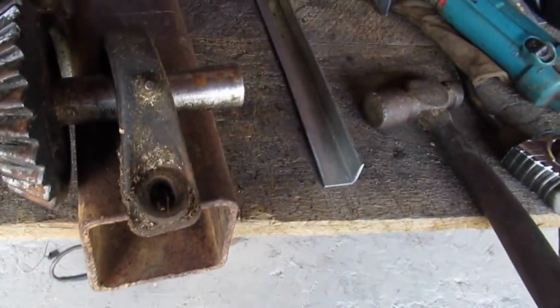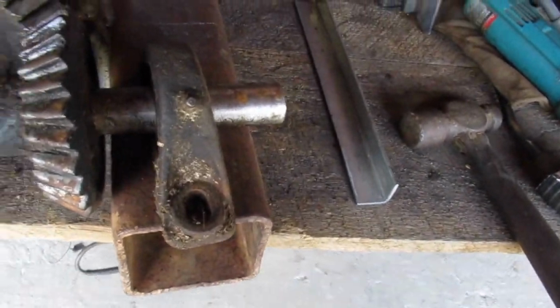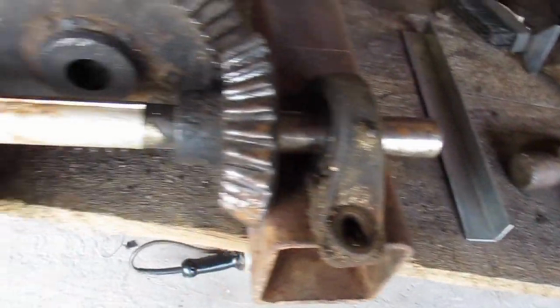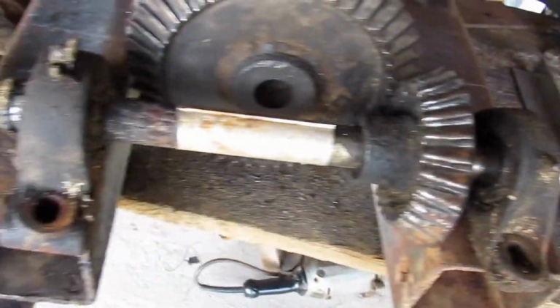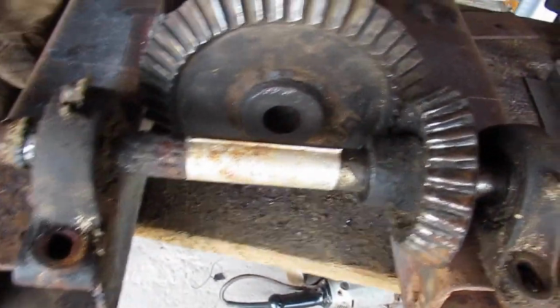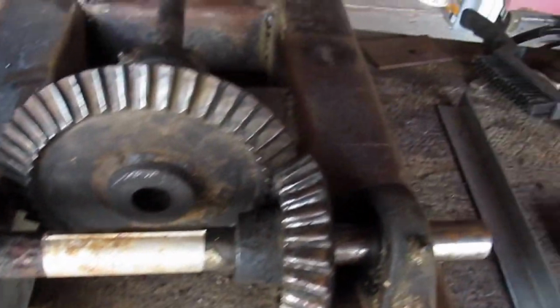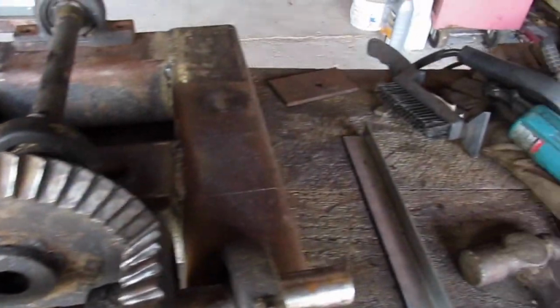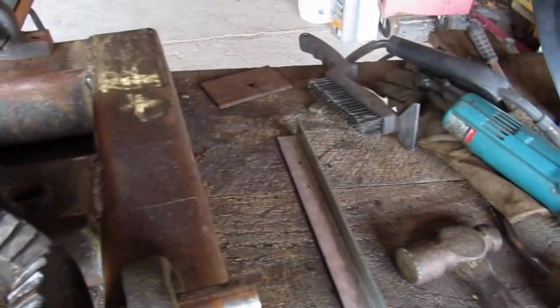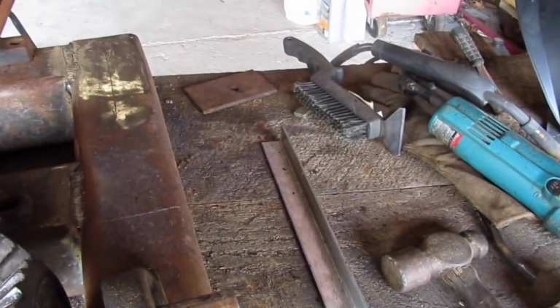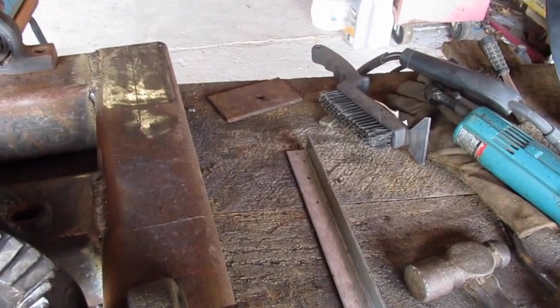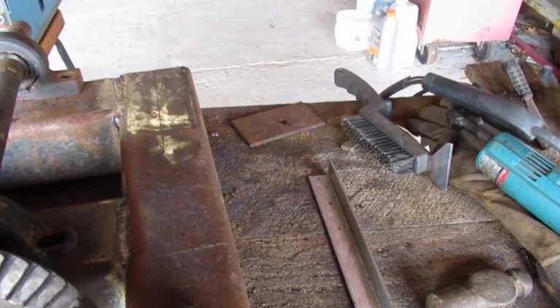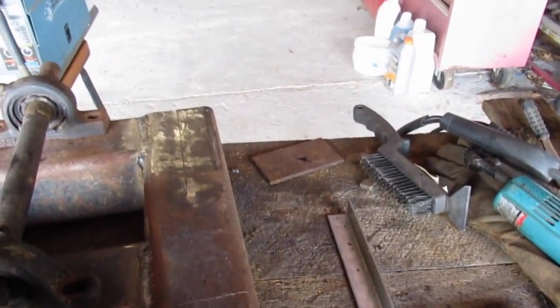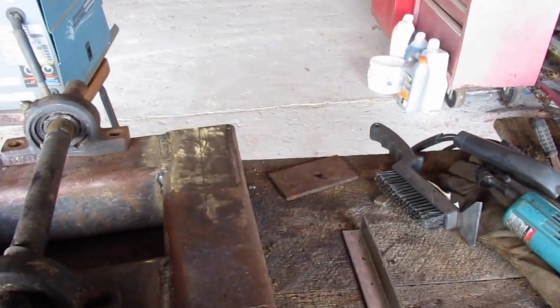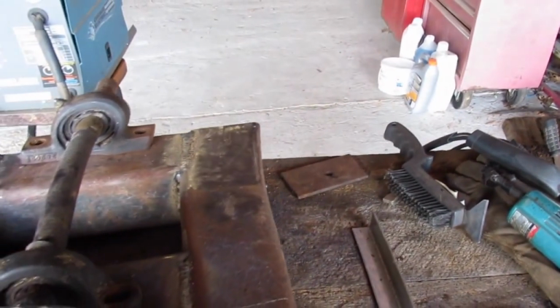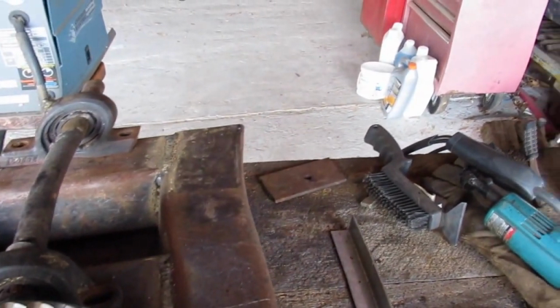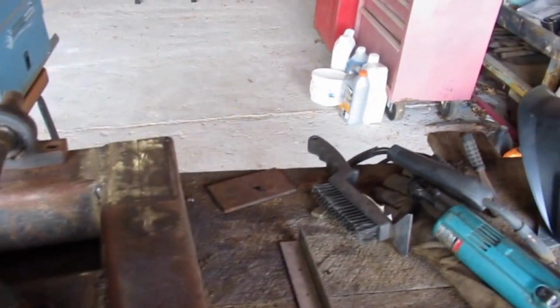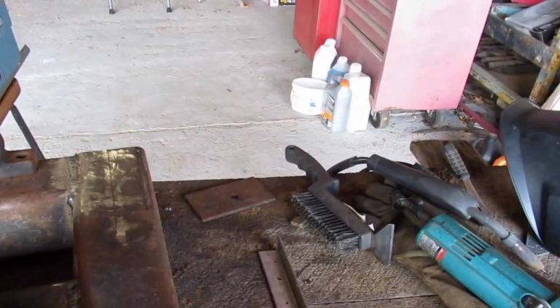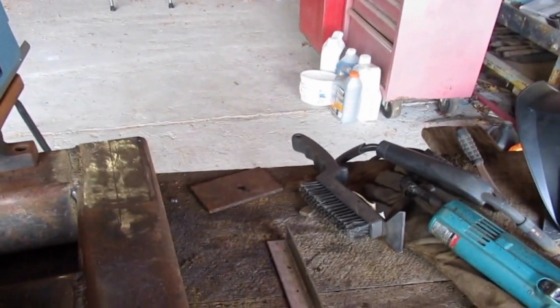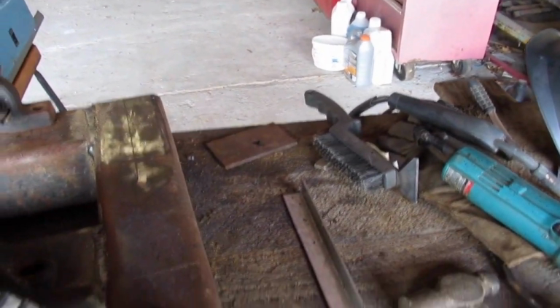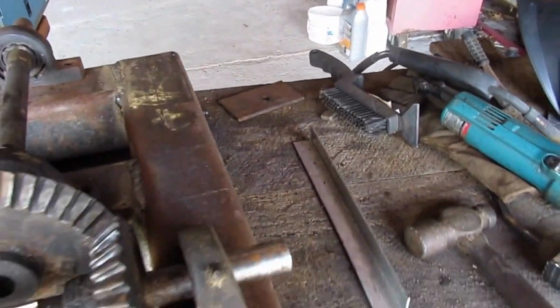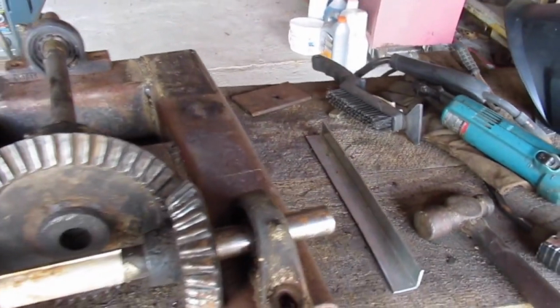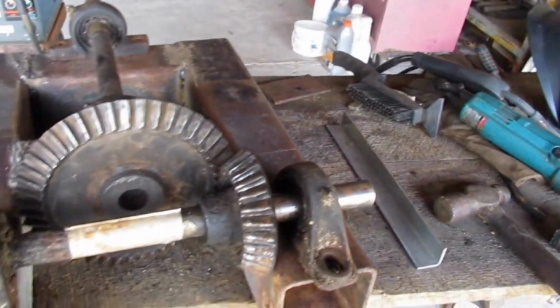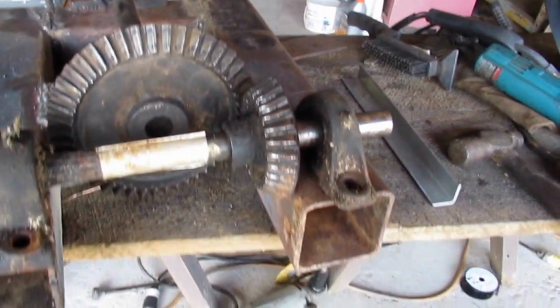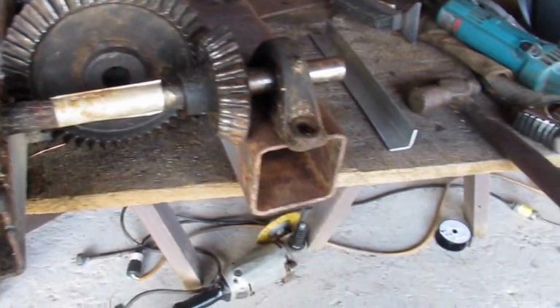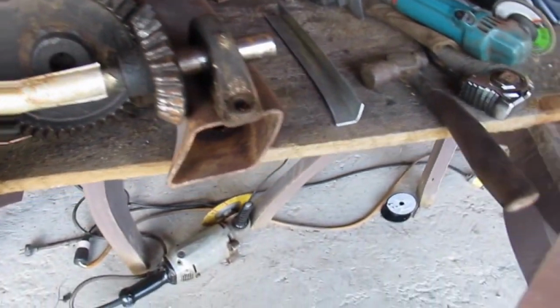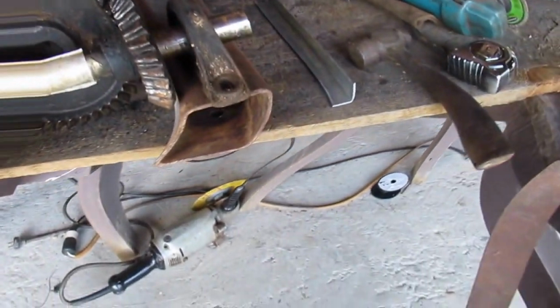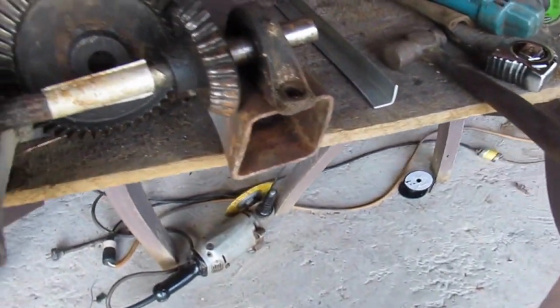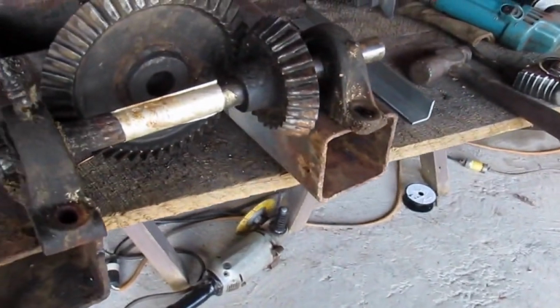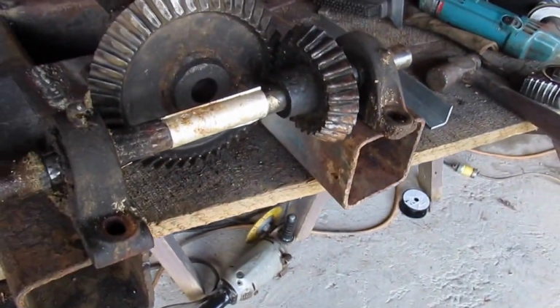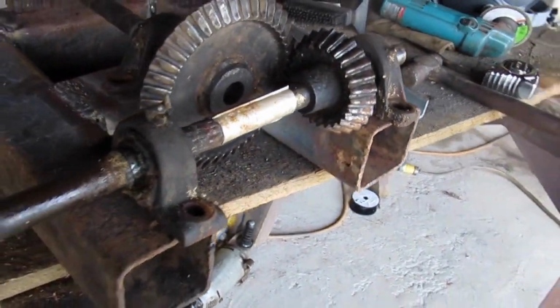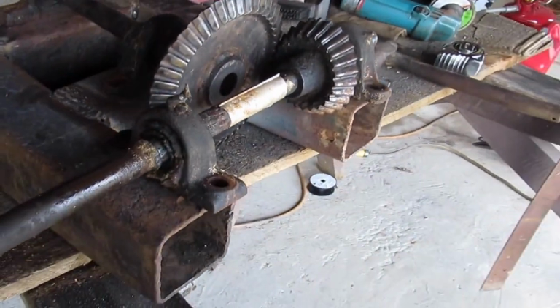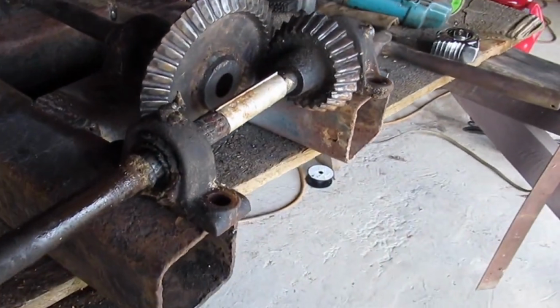I've got to put new shafts on it. That shaft's one and an eighth and I could not find none, so I had to buy one and a quarter and I'll turn it down. But that won't be no problem. I believe that's going to work.